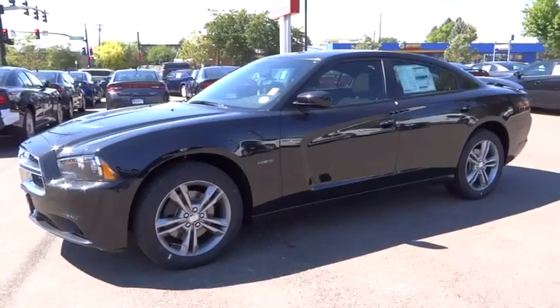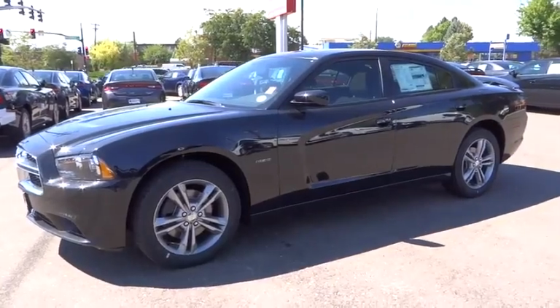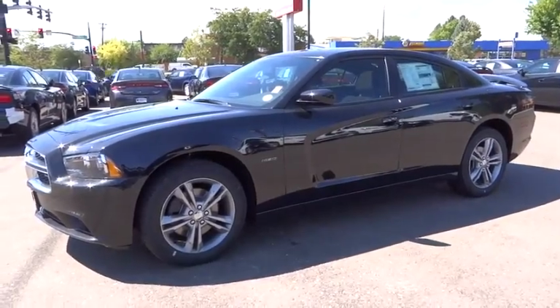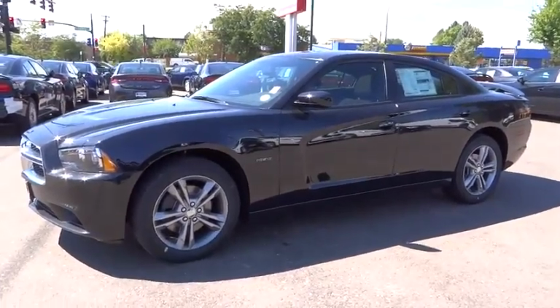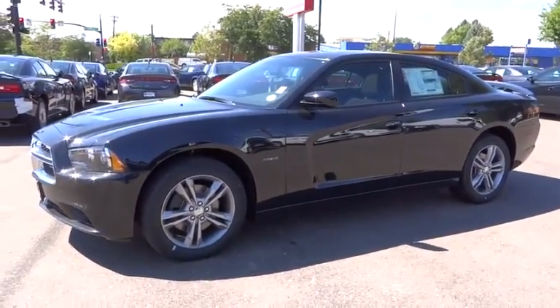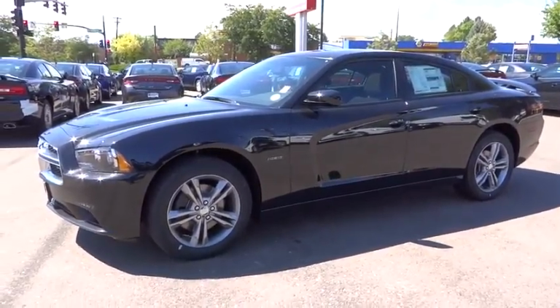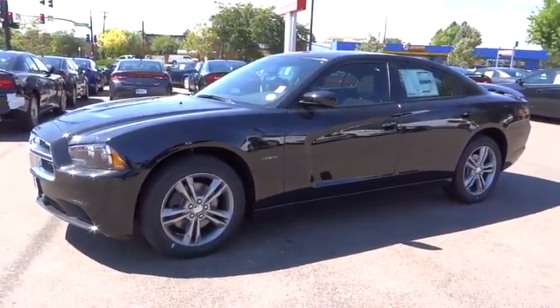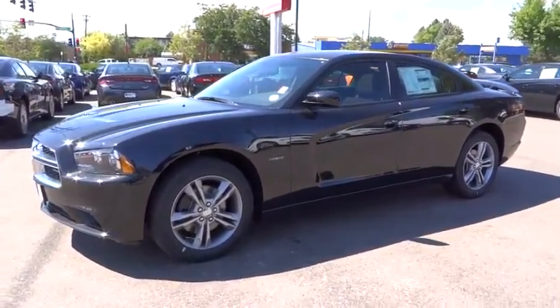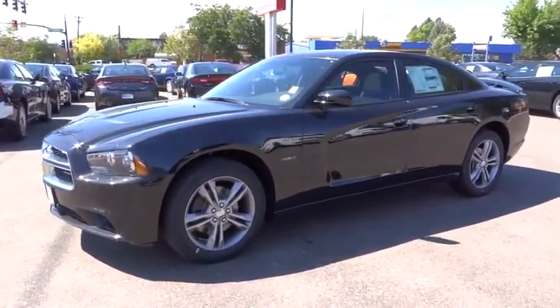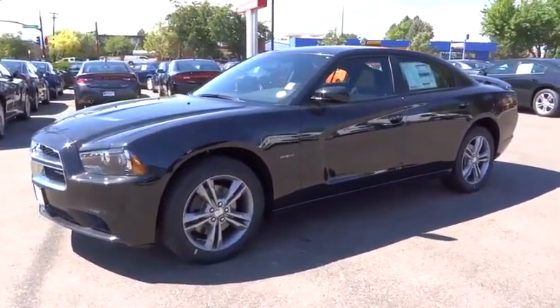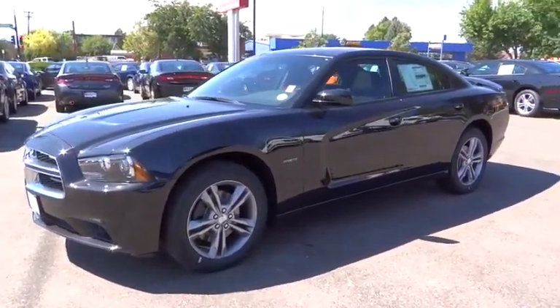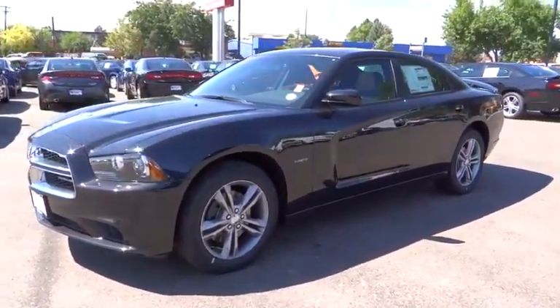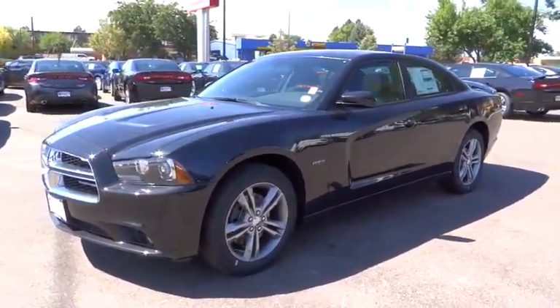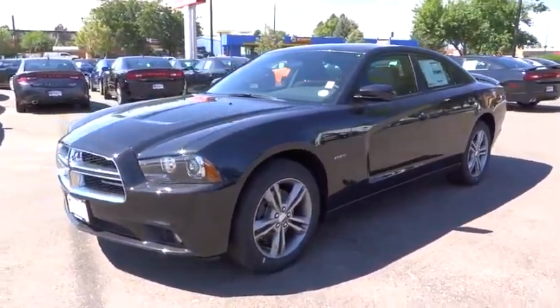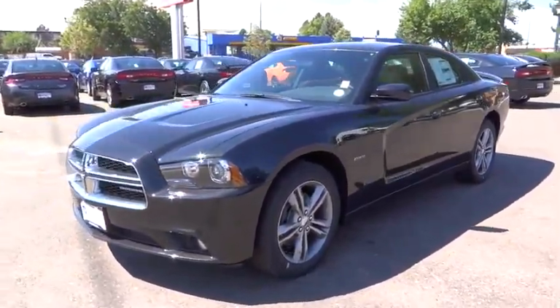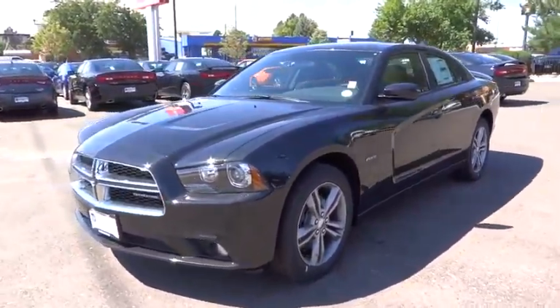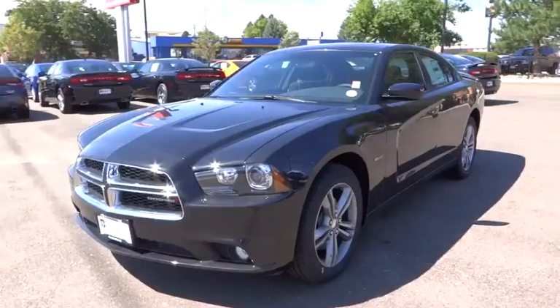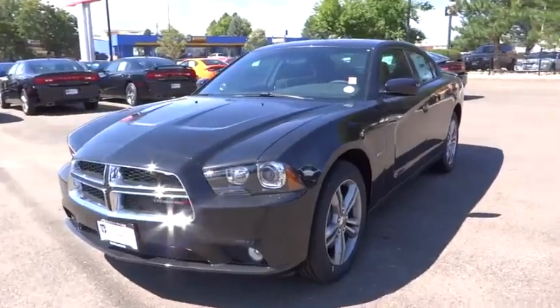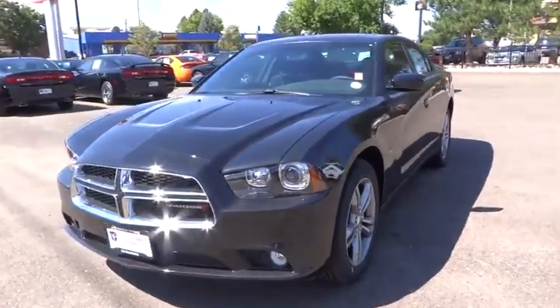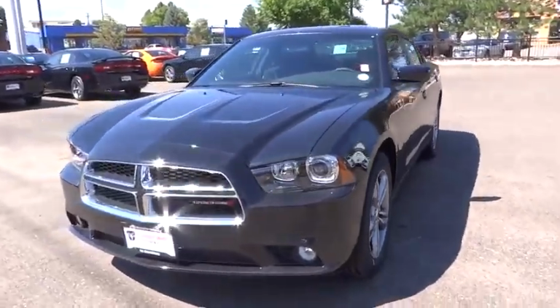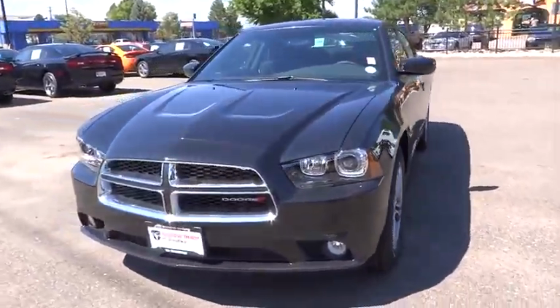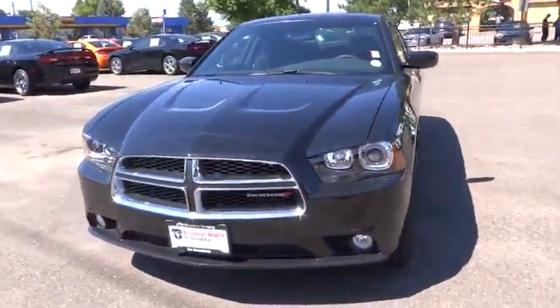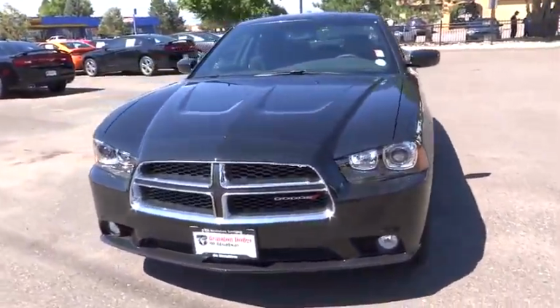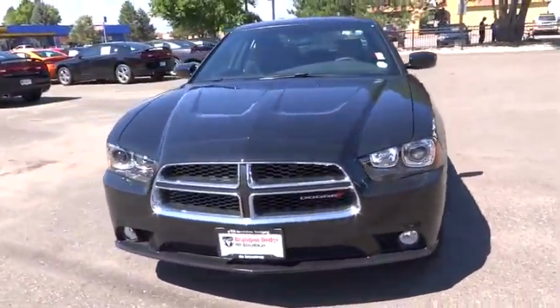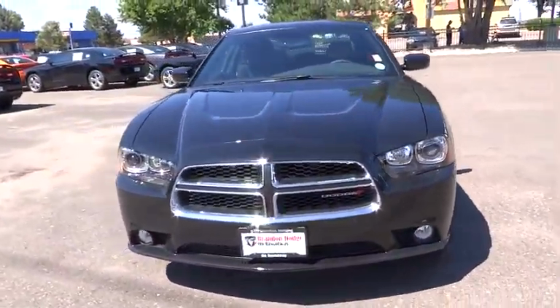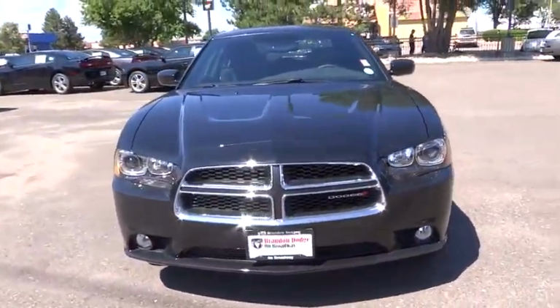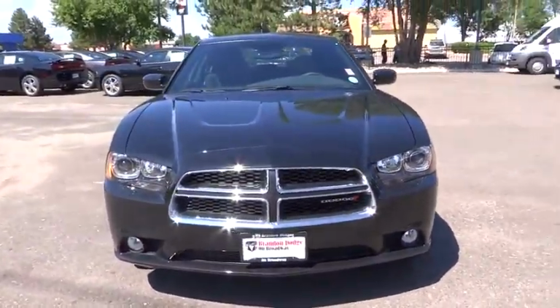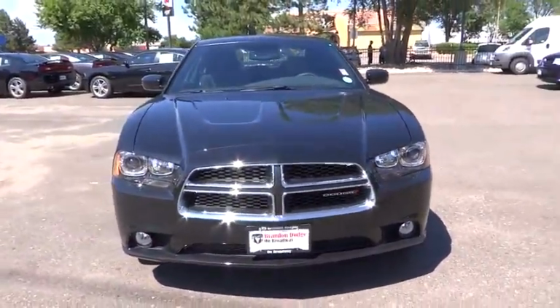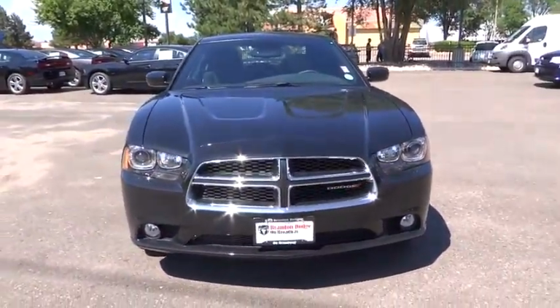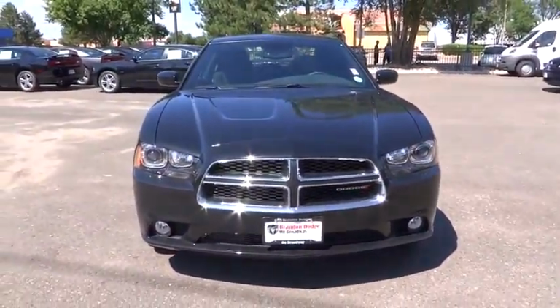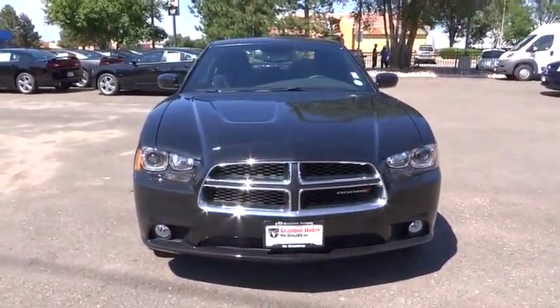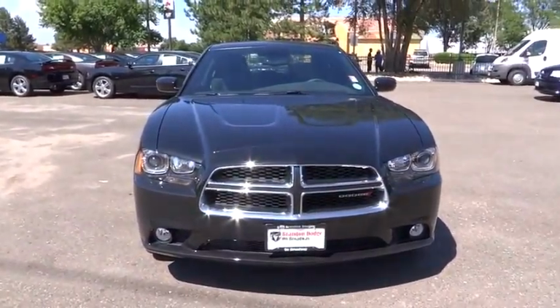The 2014 Charger injects some versatility, comfort, and sophistication into your muscle. The Charger is a powerful sedan that excites at every turn.